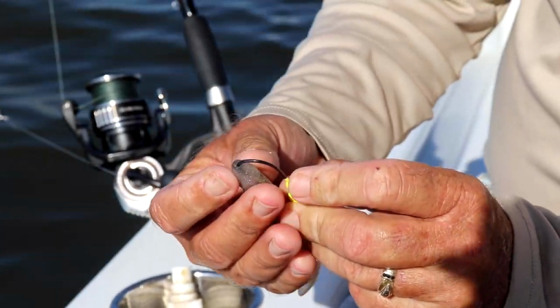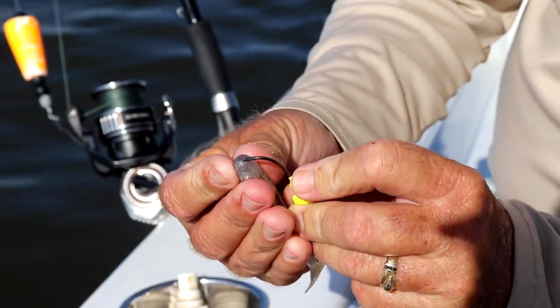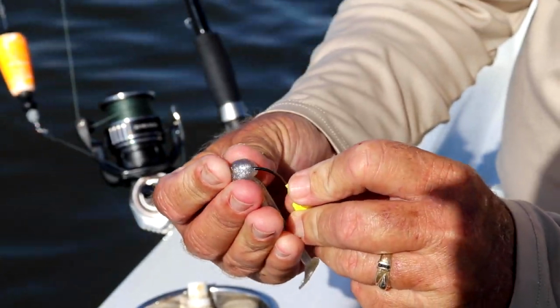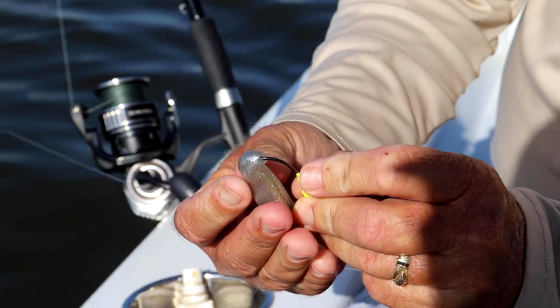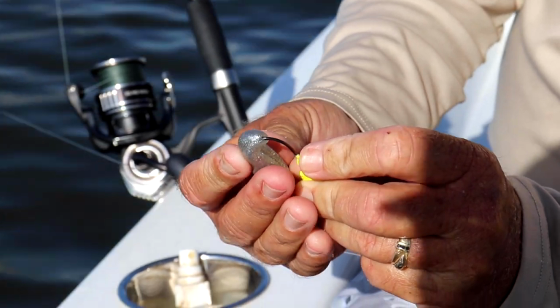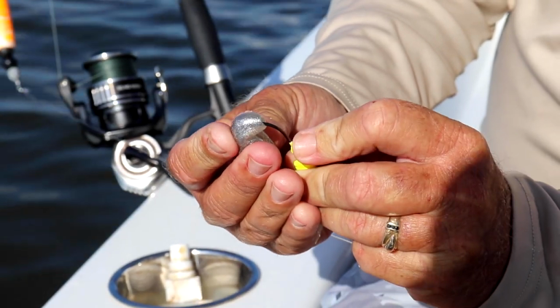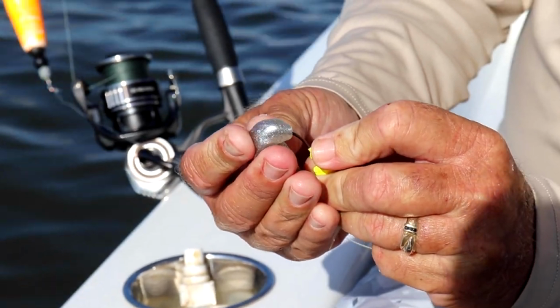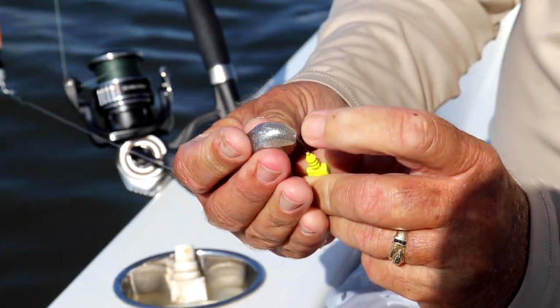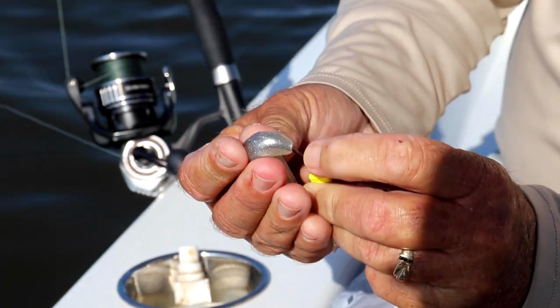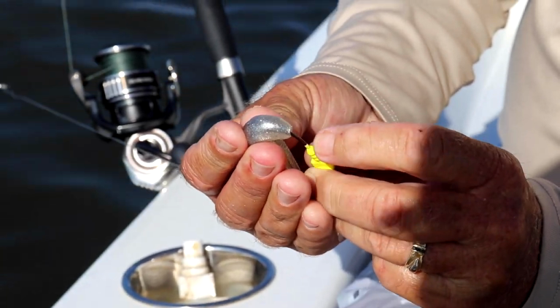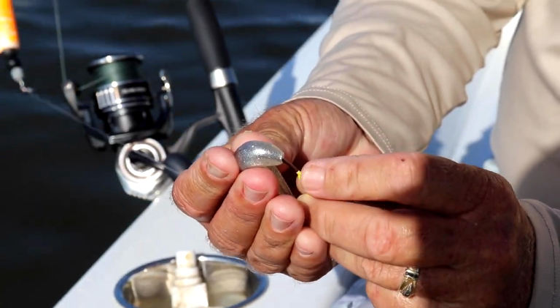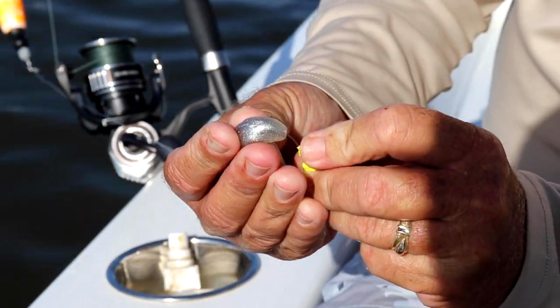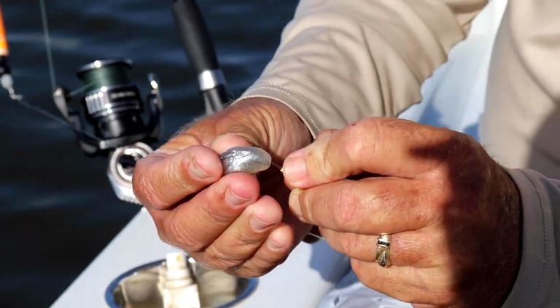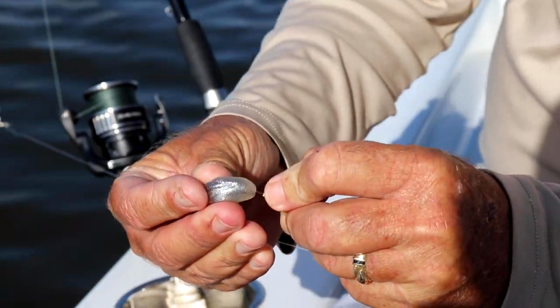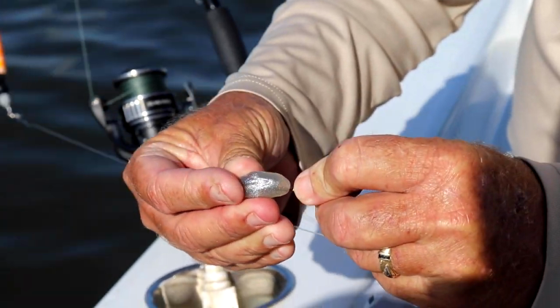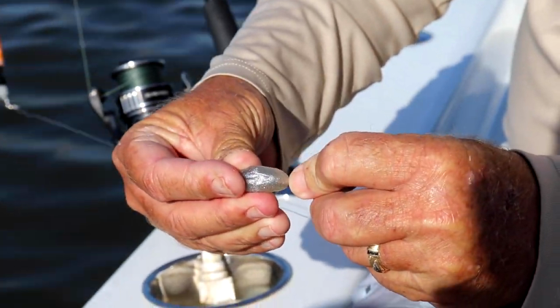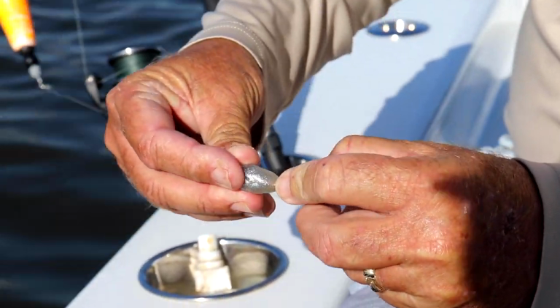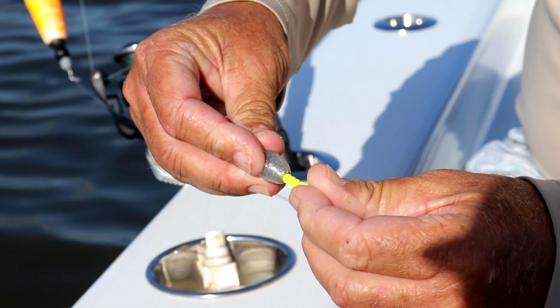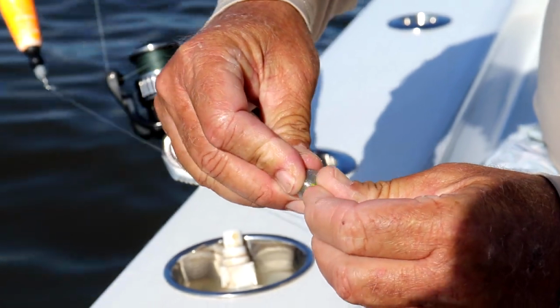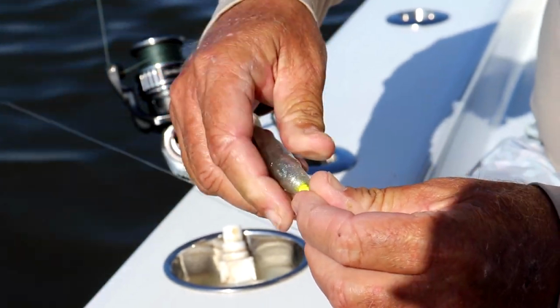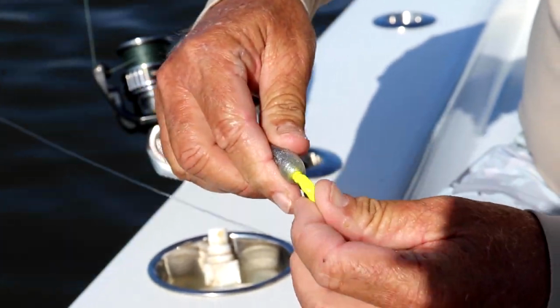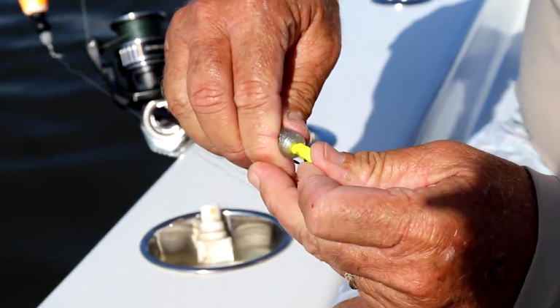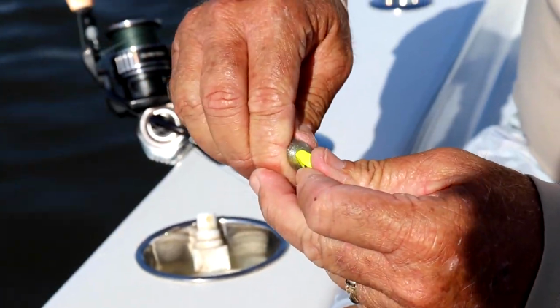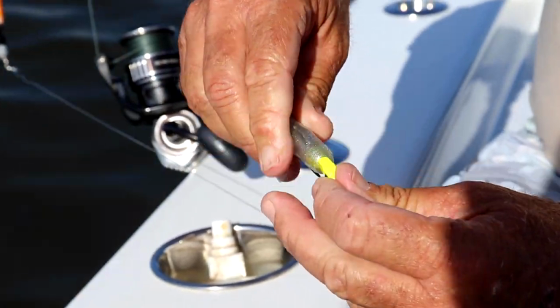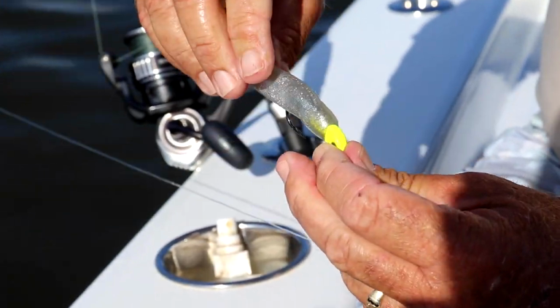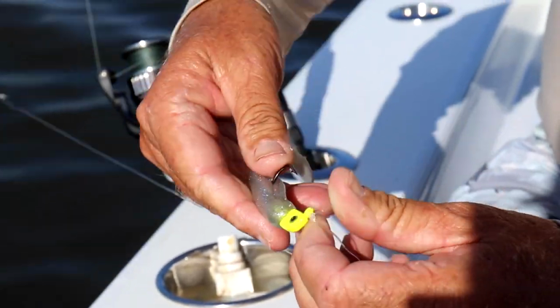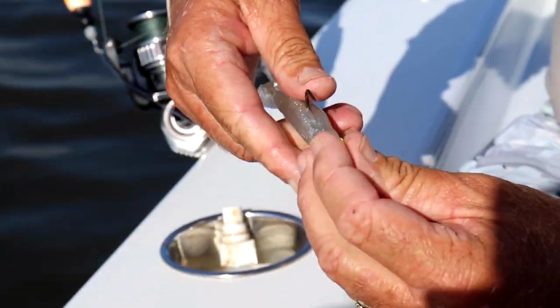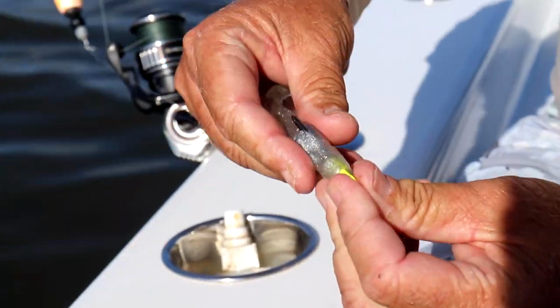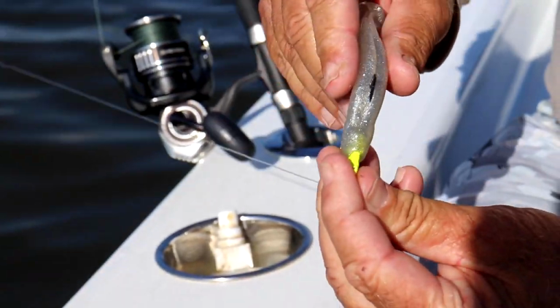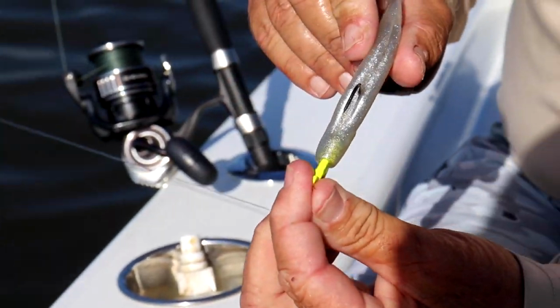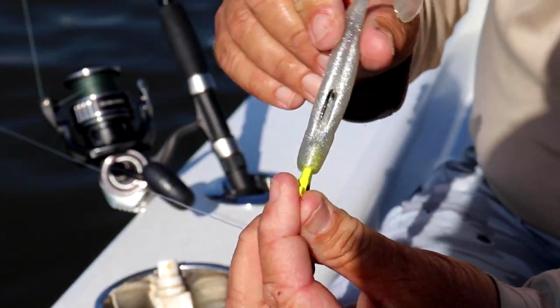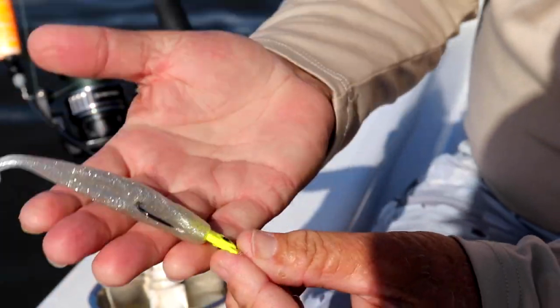When you rig the worm, make sure you go up the shank toward the collar, keeping it all in the center. Get it all the way up nice and tight. You always want it straight and as perfect as you can get.